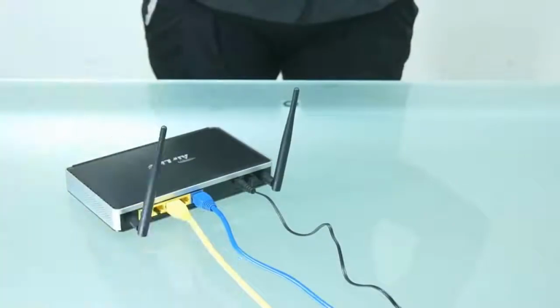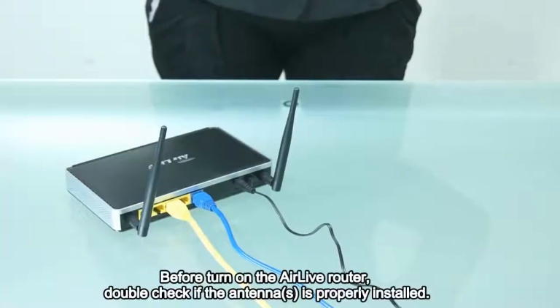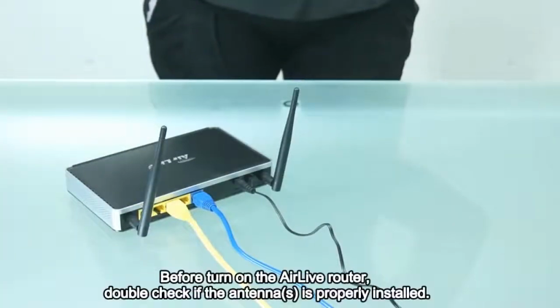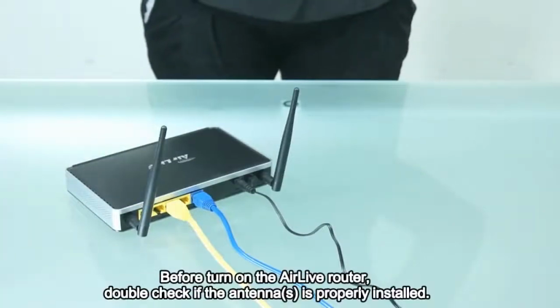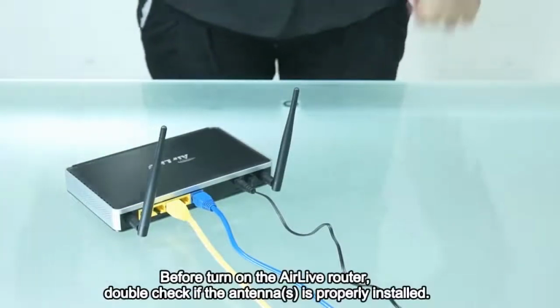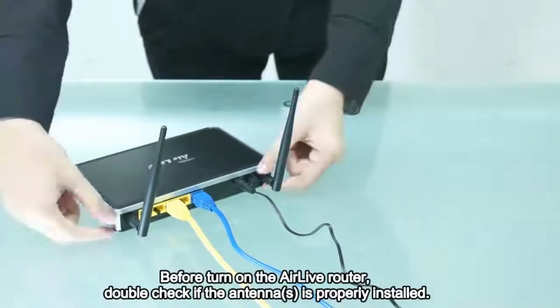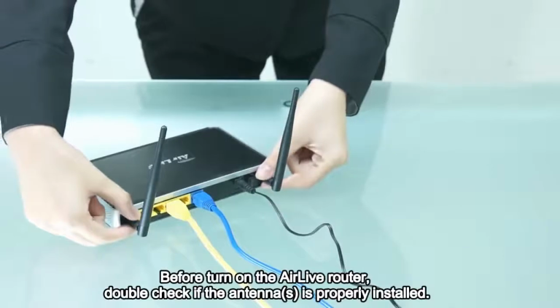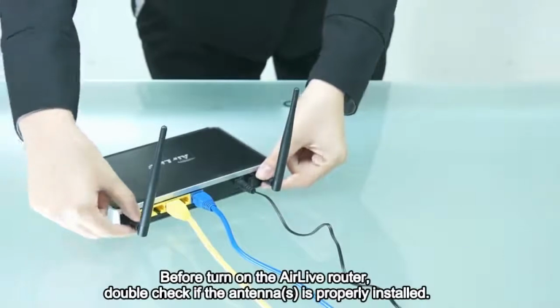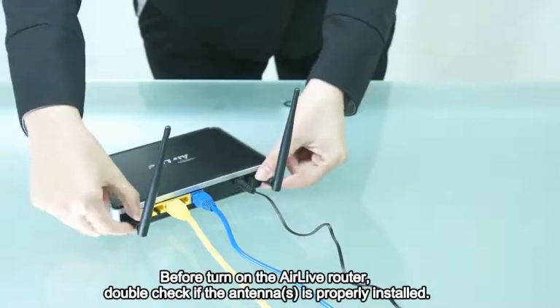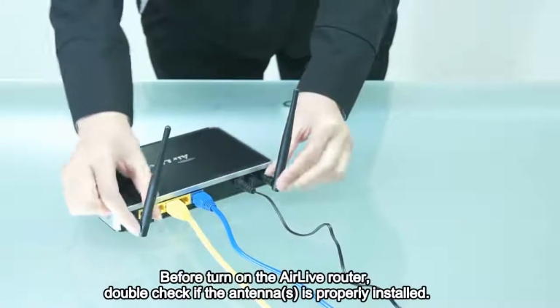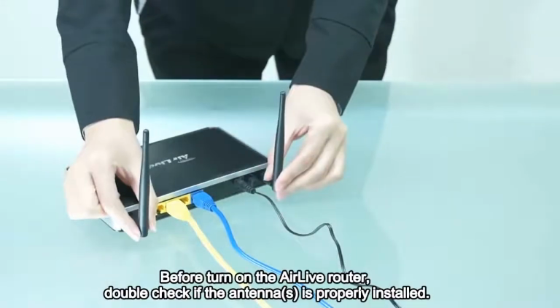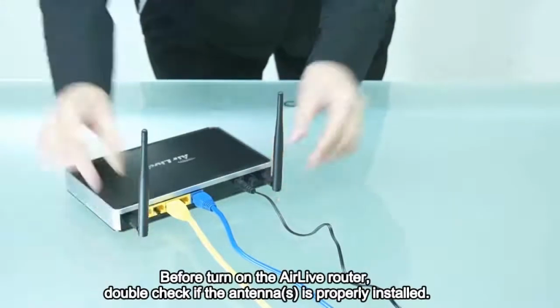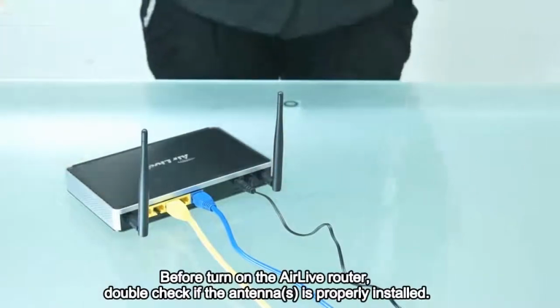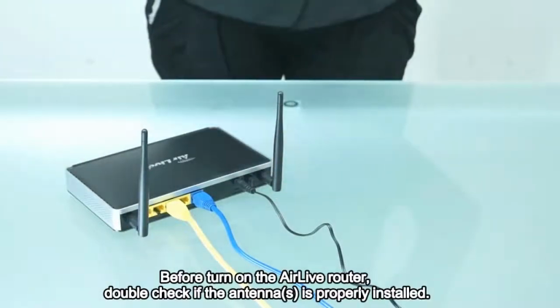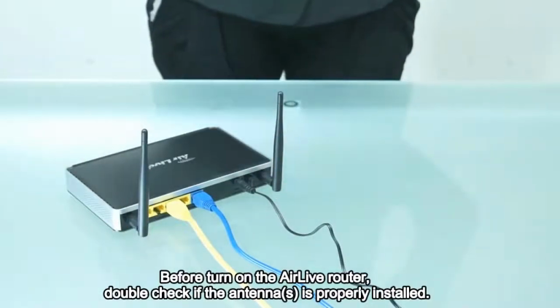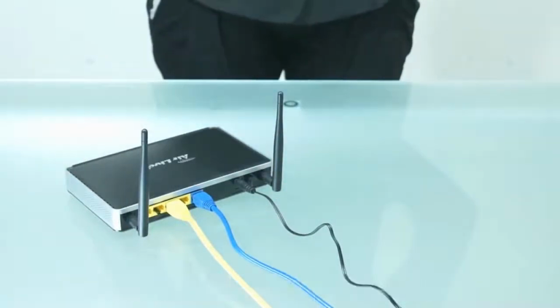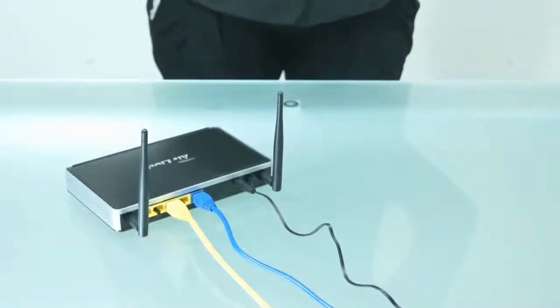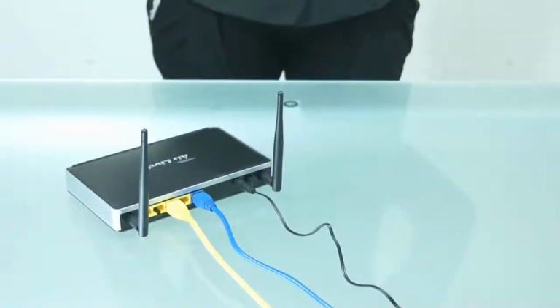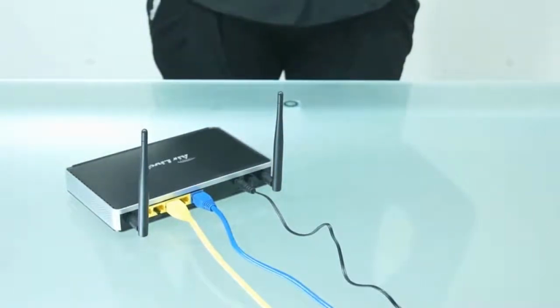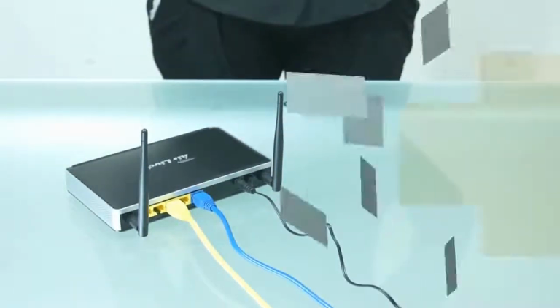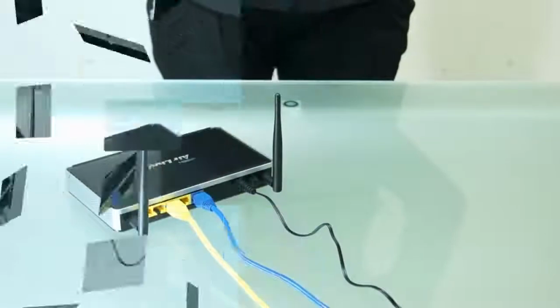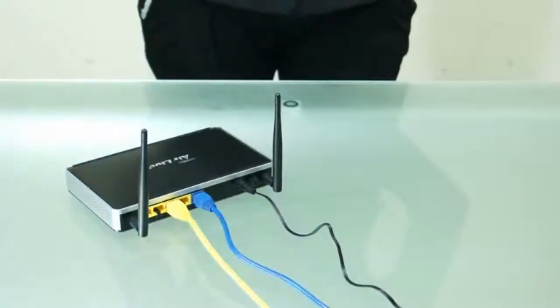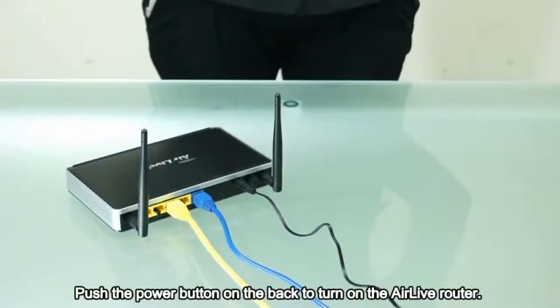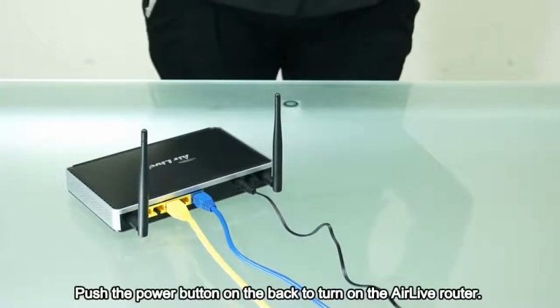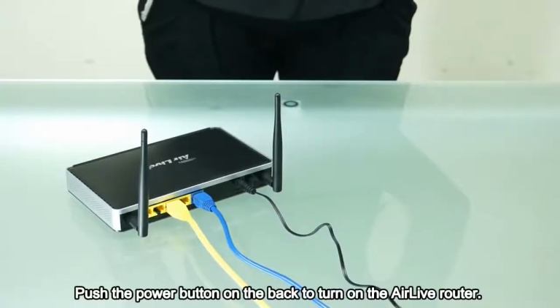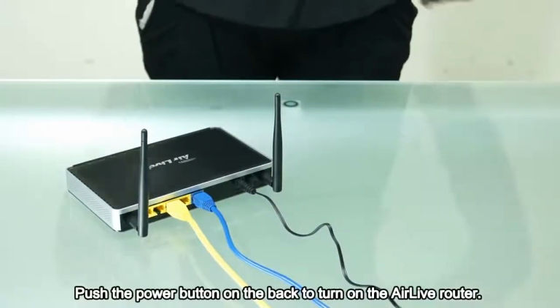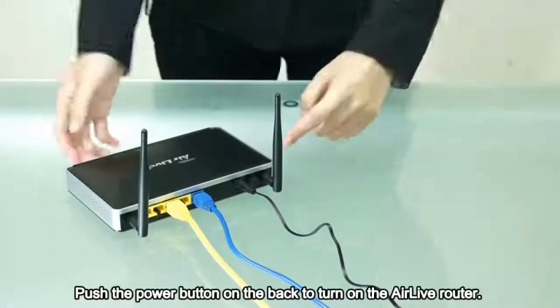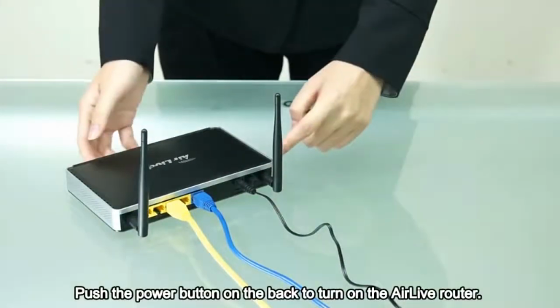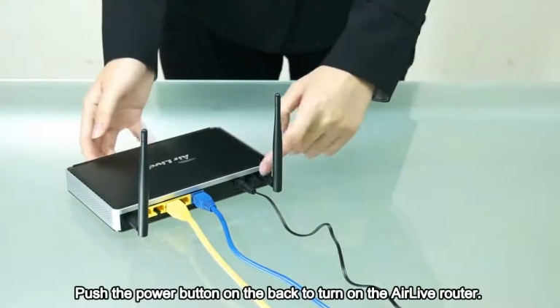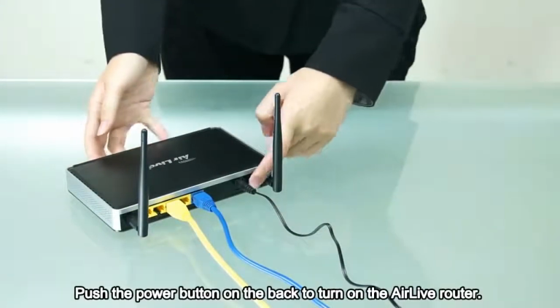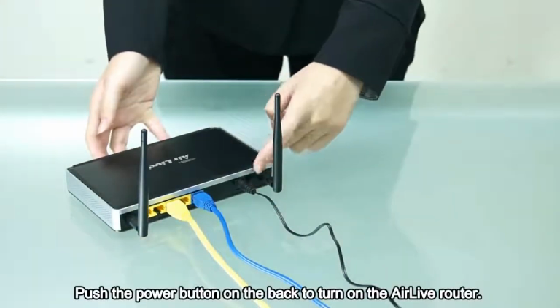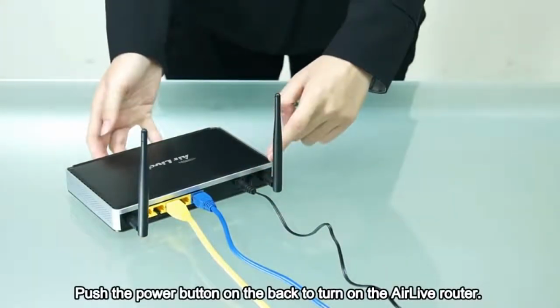Before turning on the Airlive router, double check if the antenna is properly installed. Push the power button on the back to turn on the Airlive router.